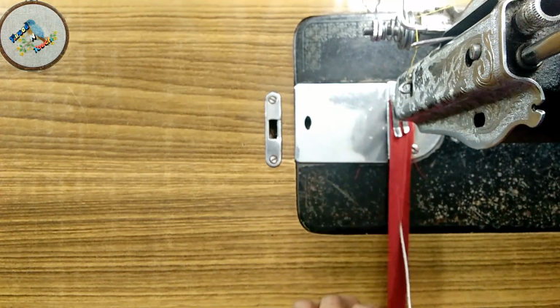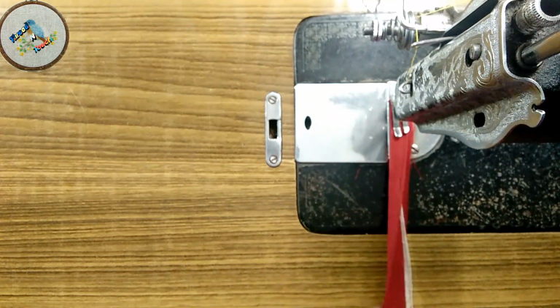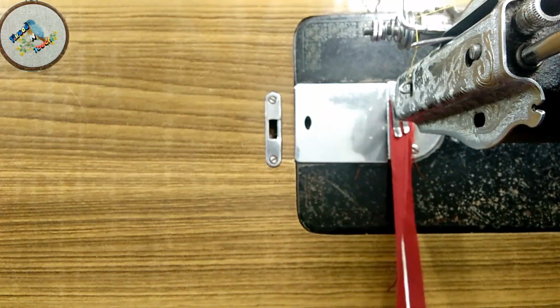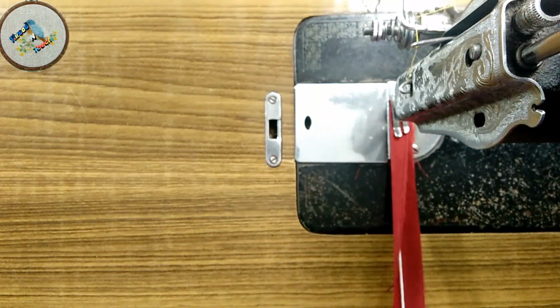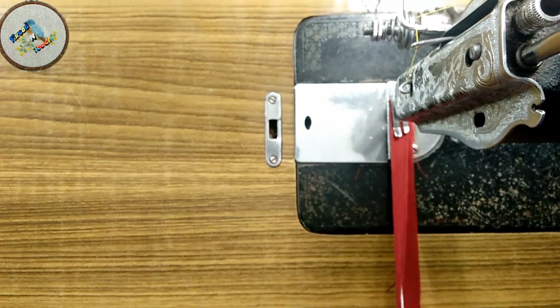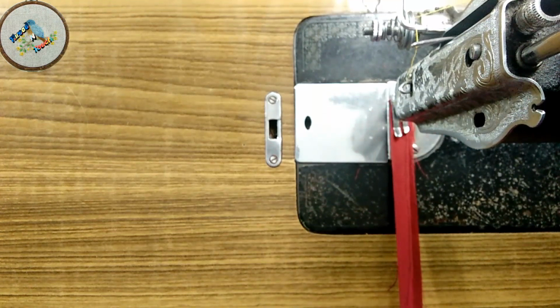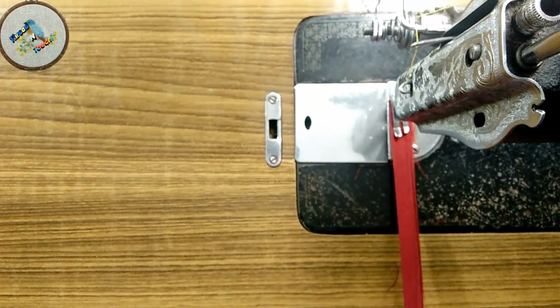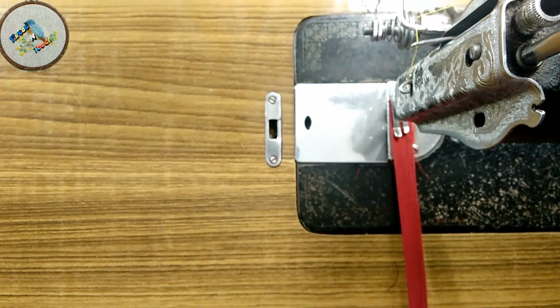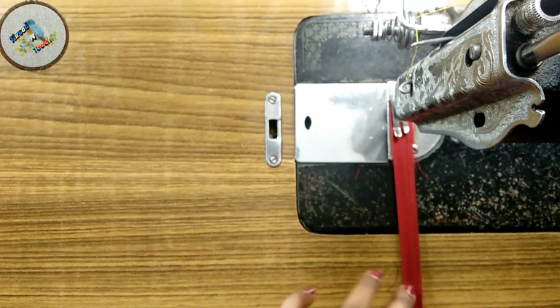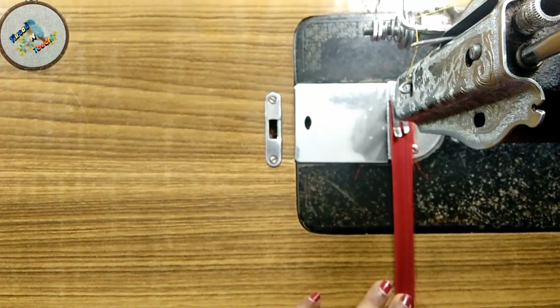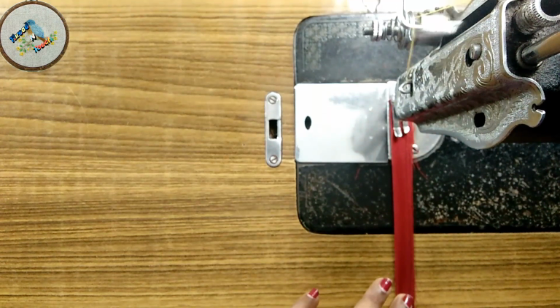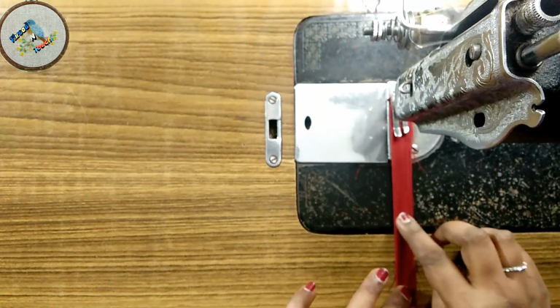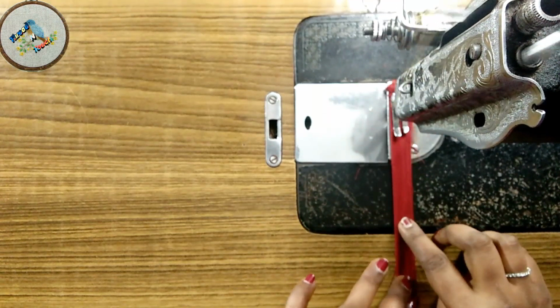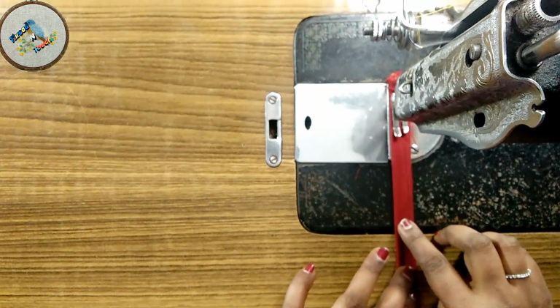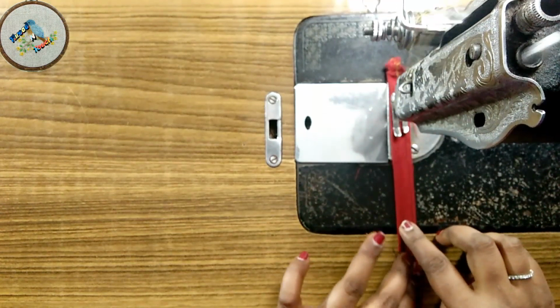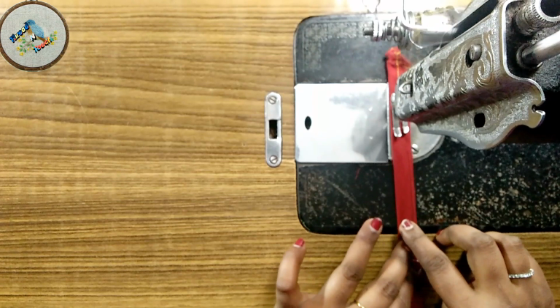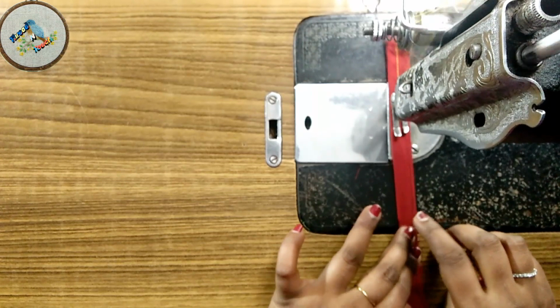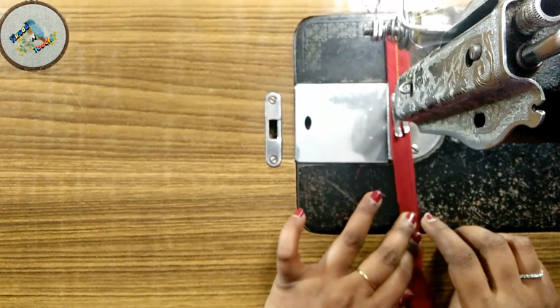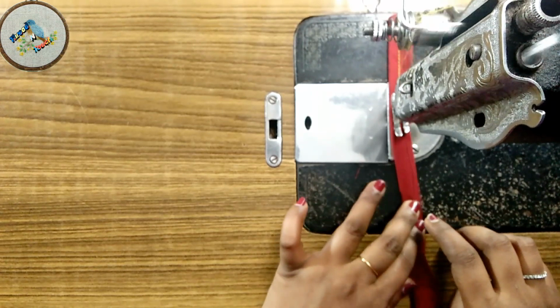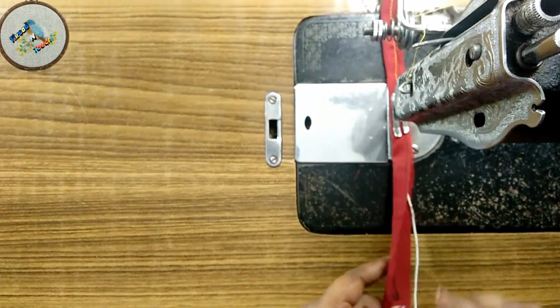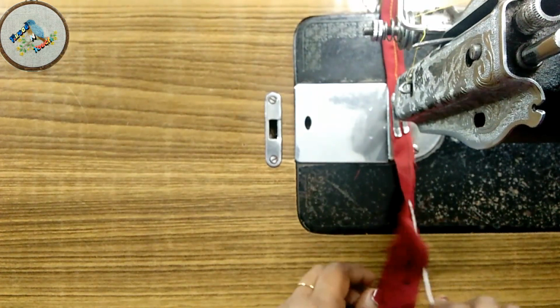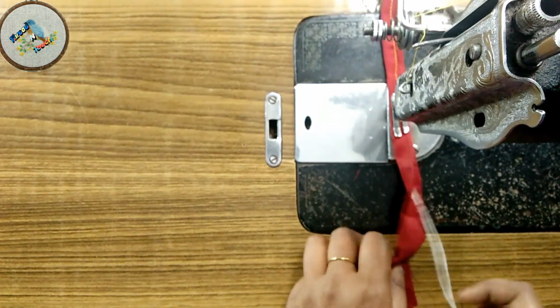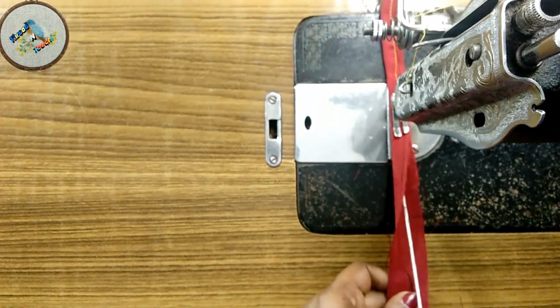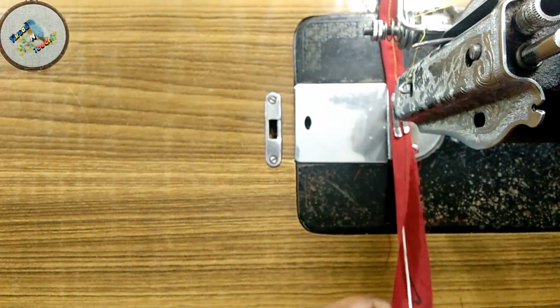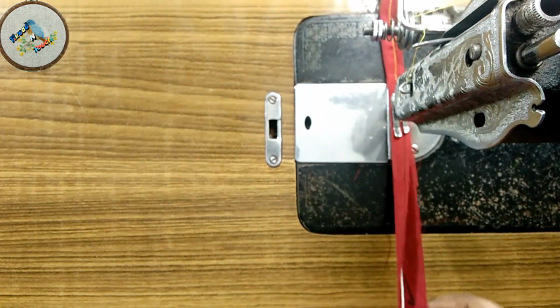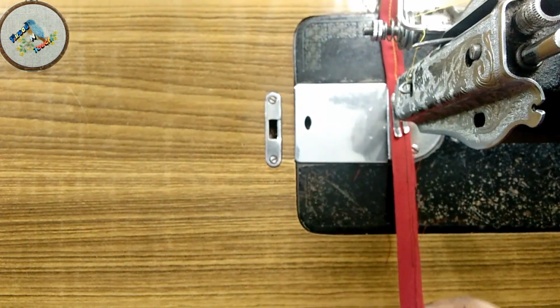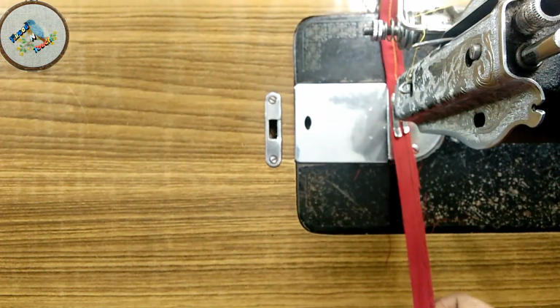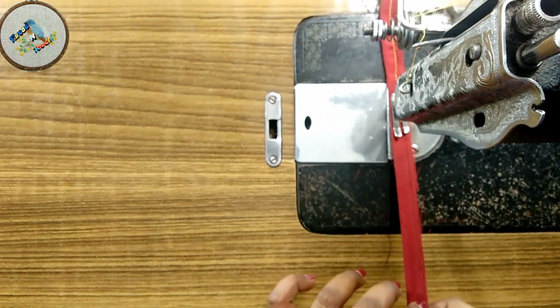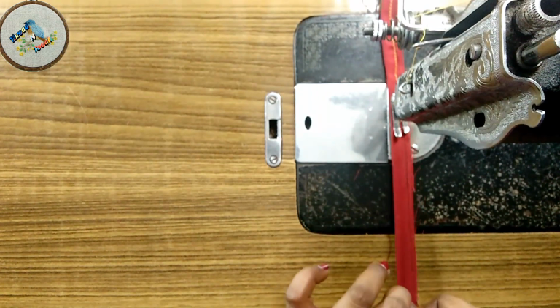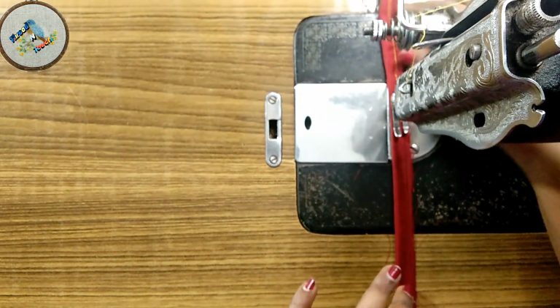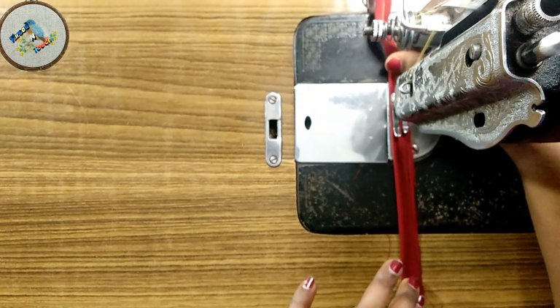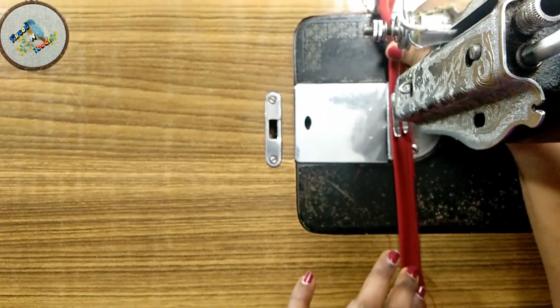We want to make a stitch on the right side. We will continue stitching on the right side.